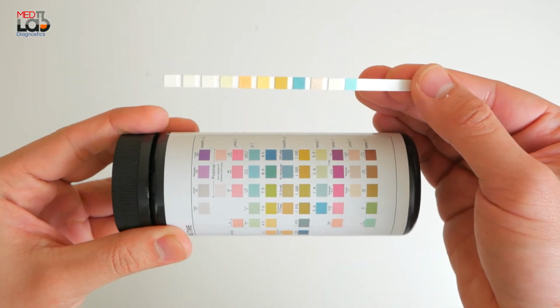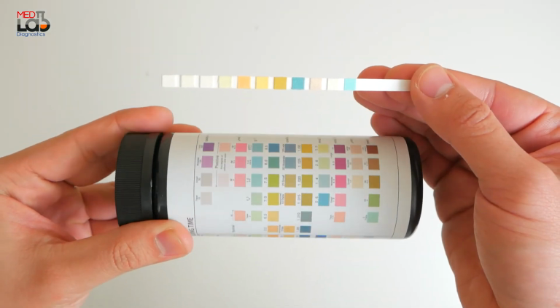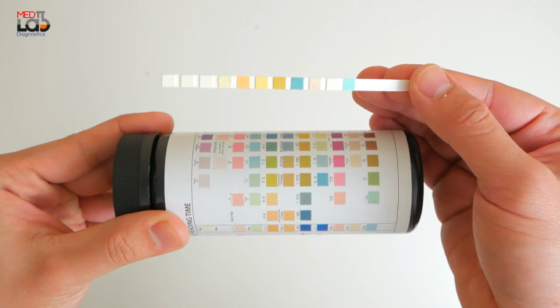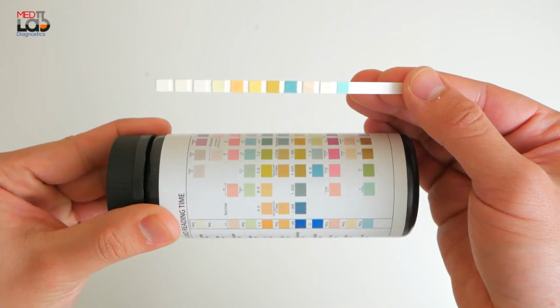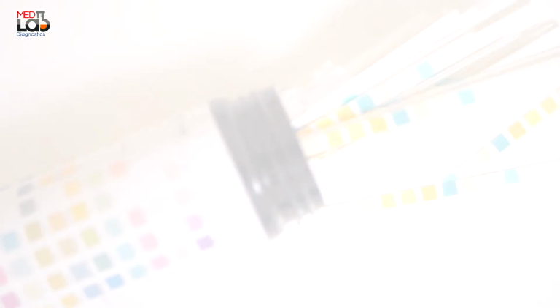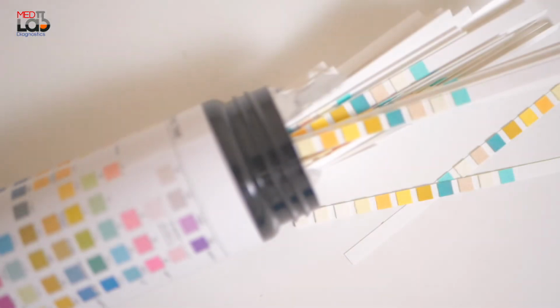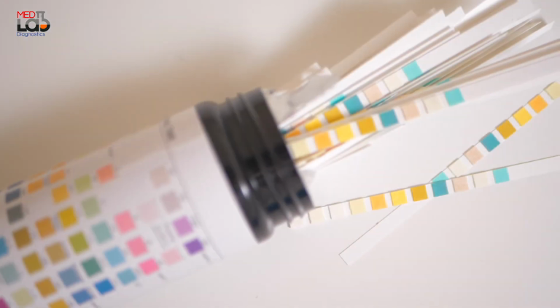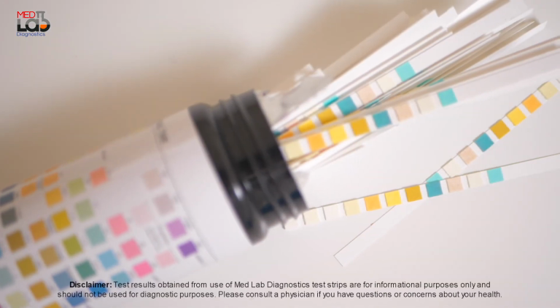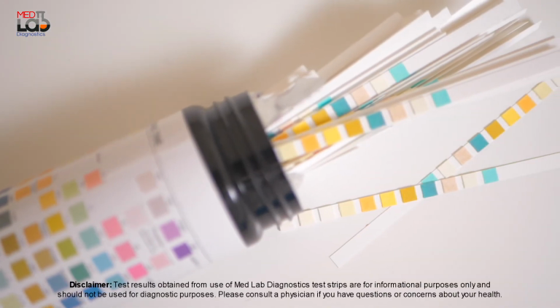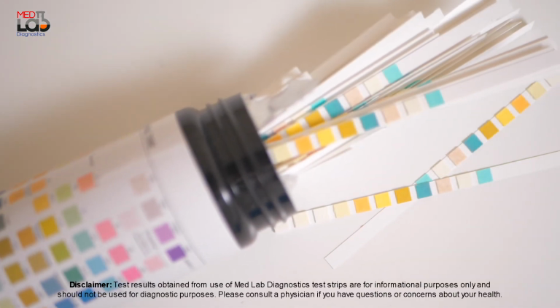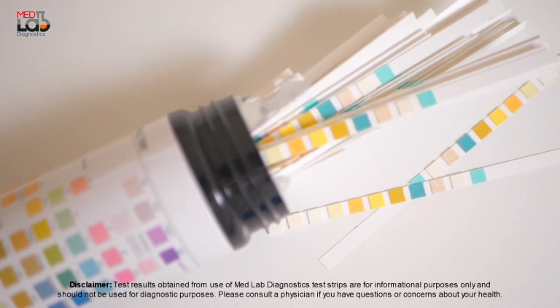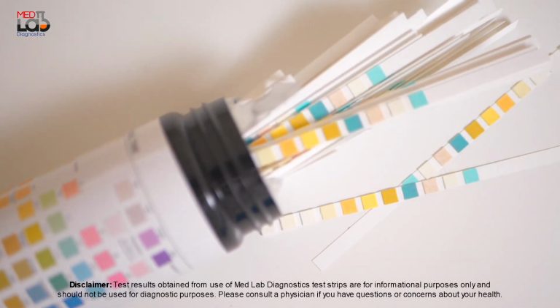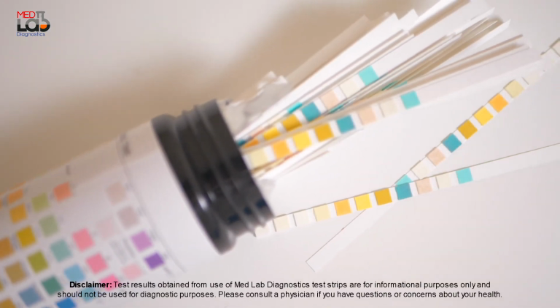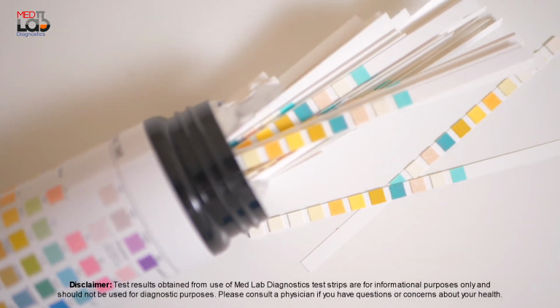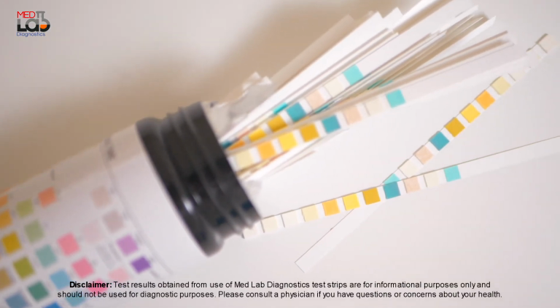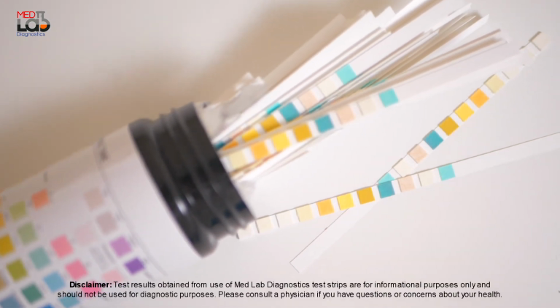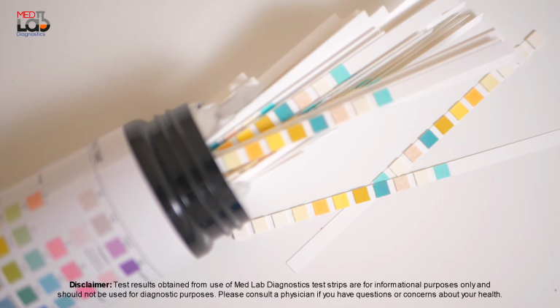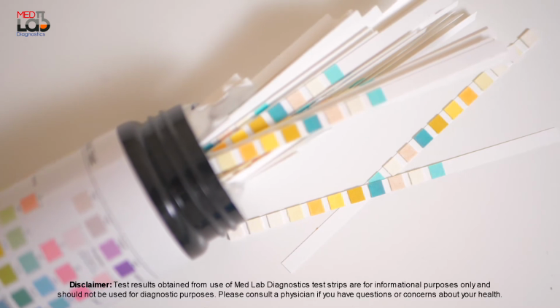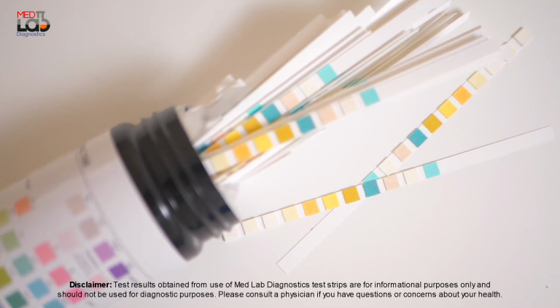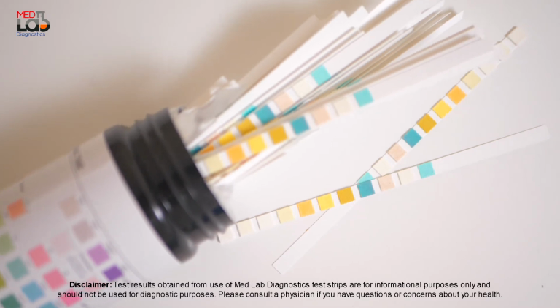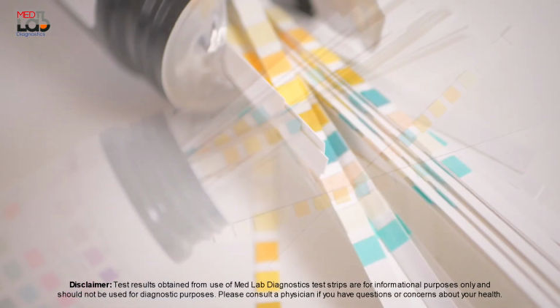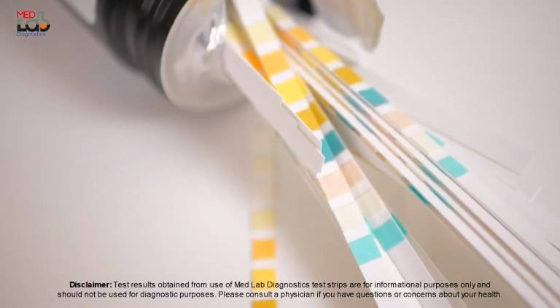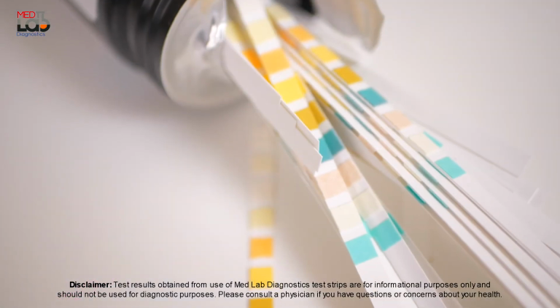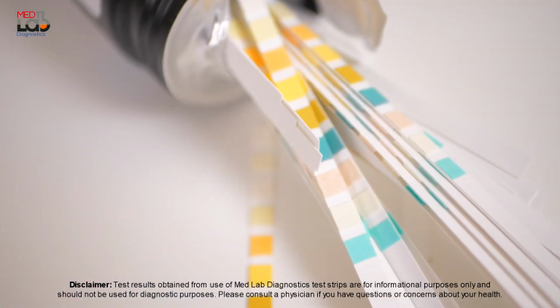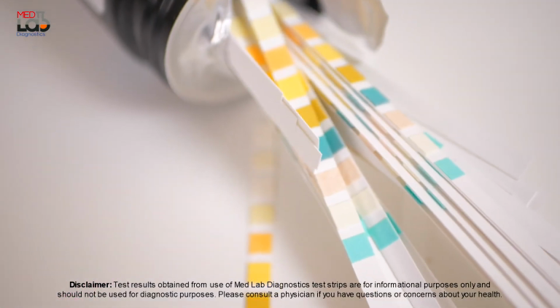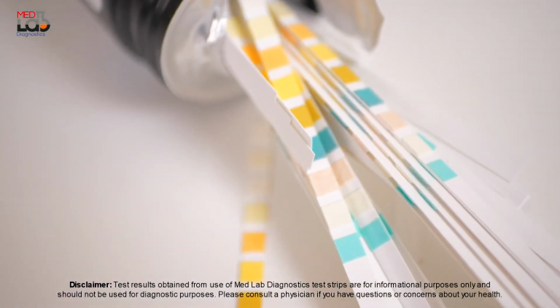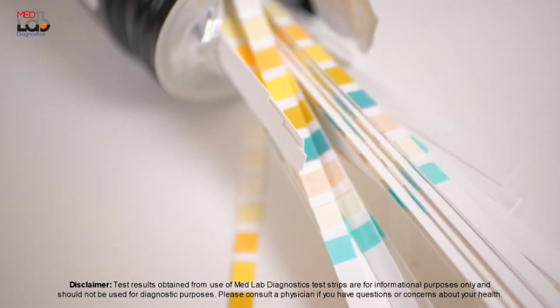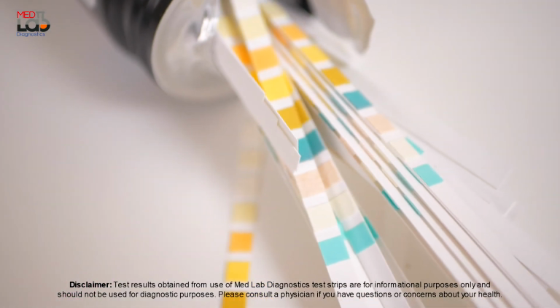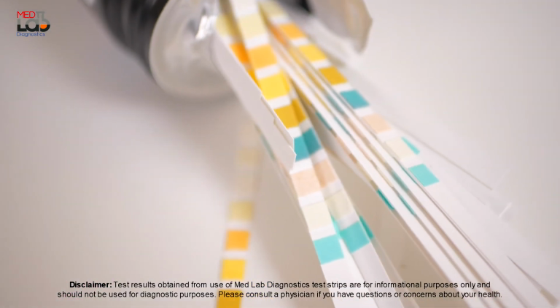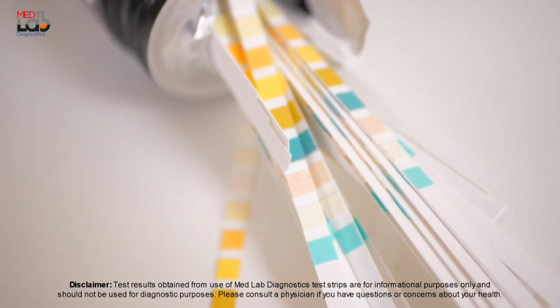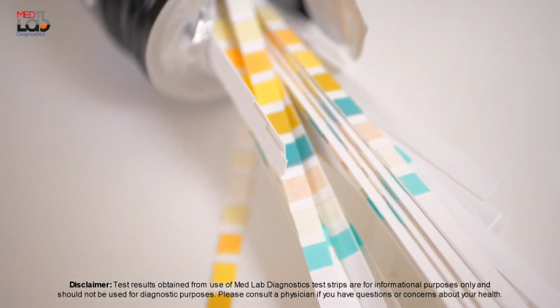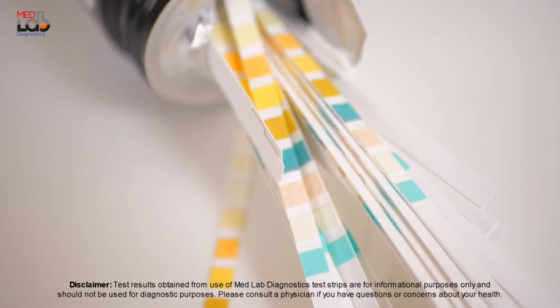All of our tests are suitable for home use so that you can keep better track of your health every day. Our strips are accurate, simple, and easy to use. Take control of your health. Order online today by clicking on the links below.